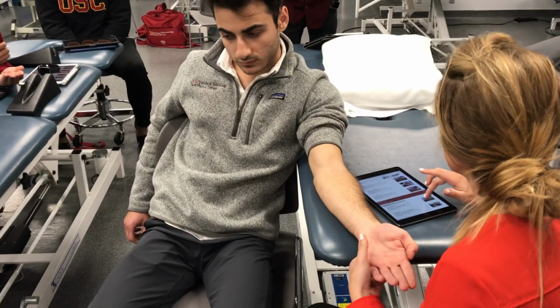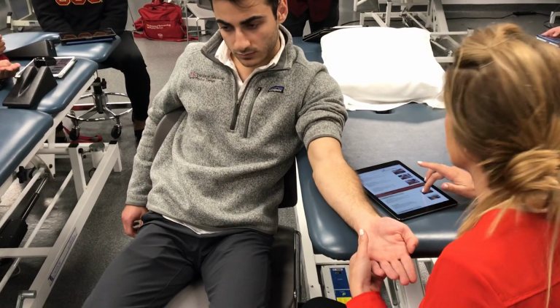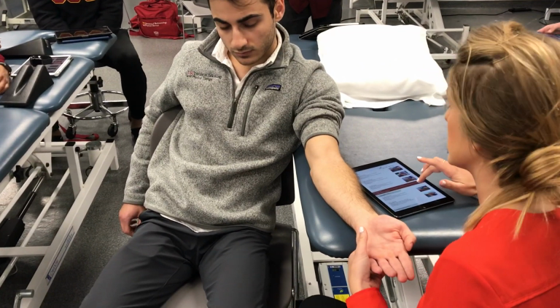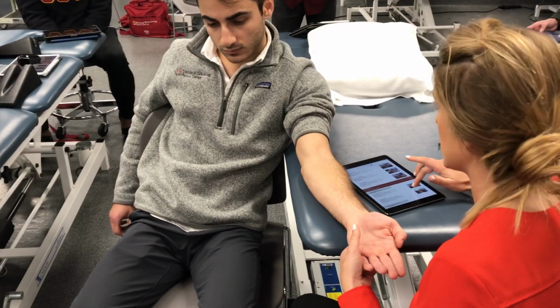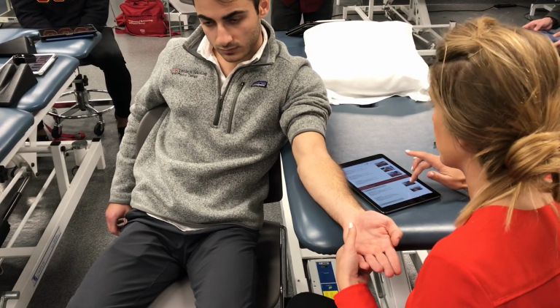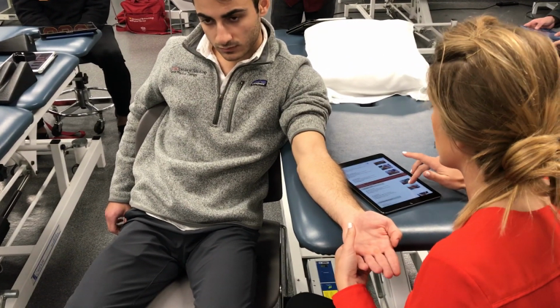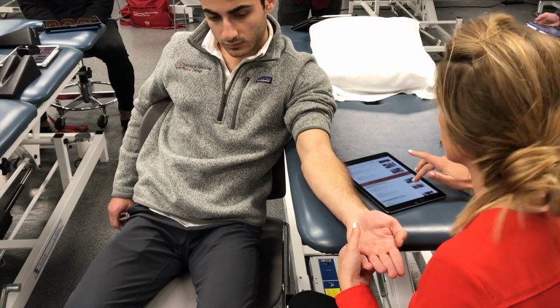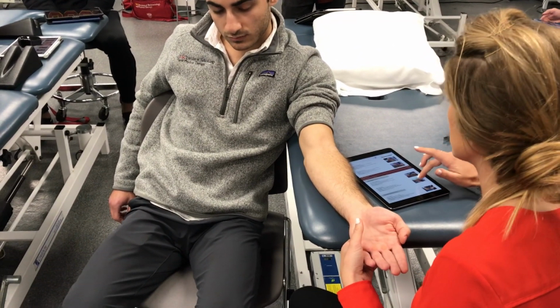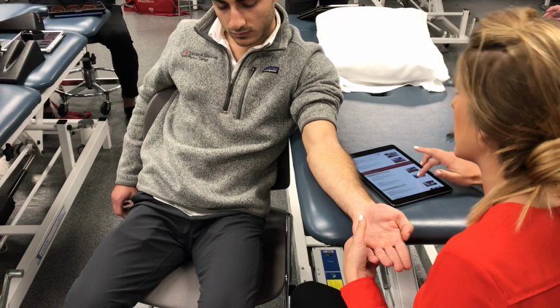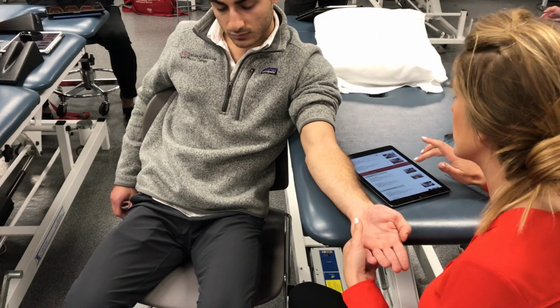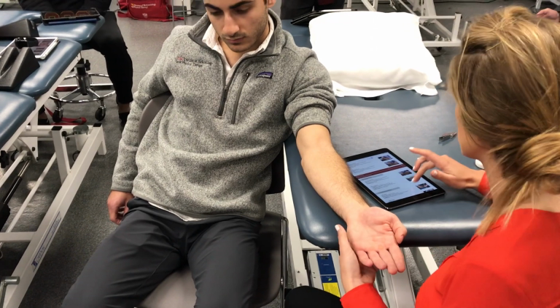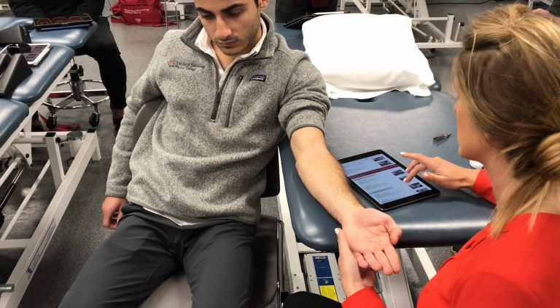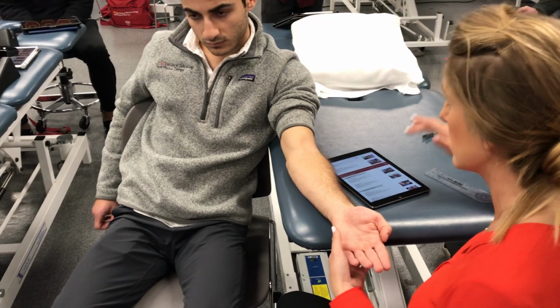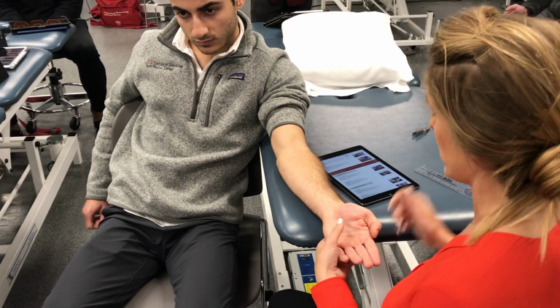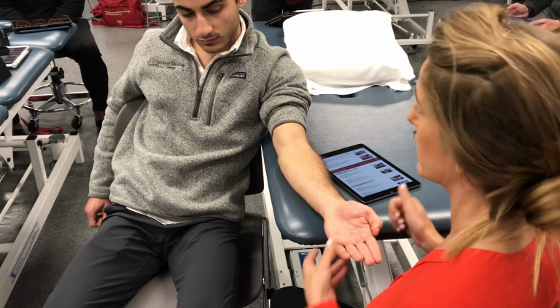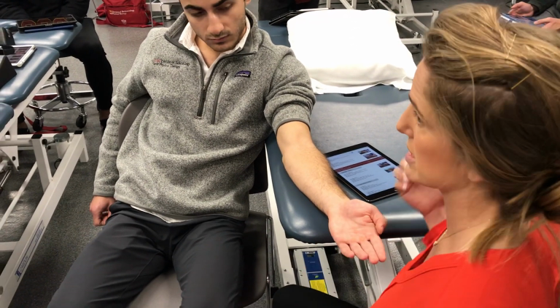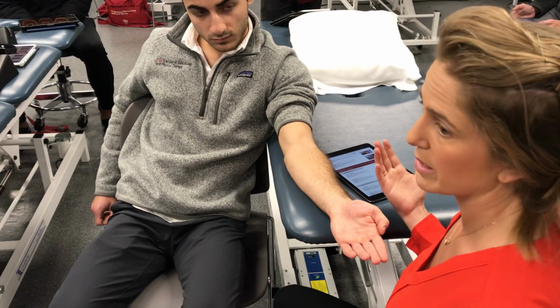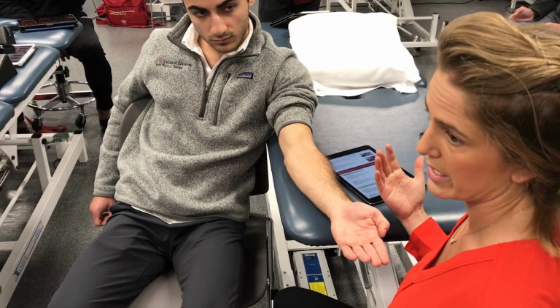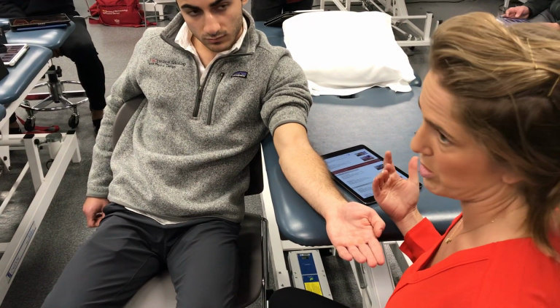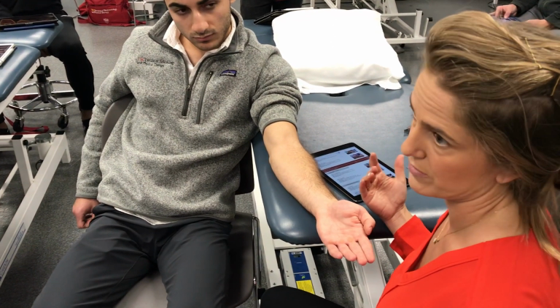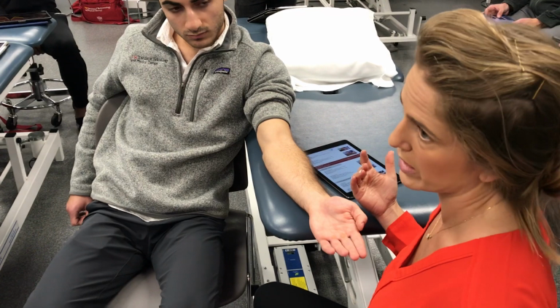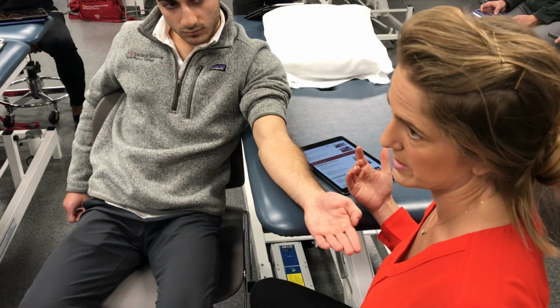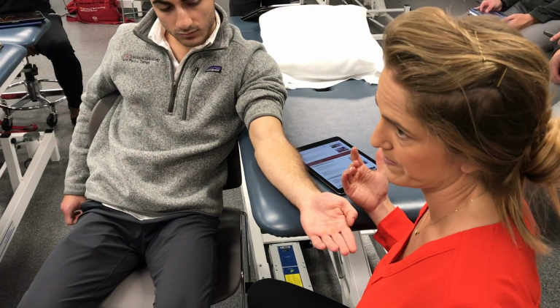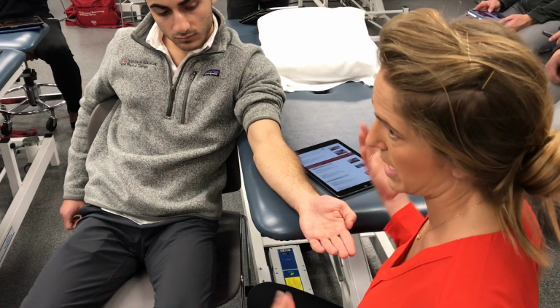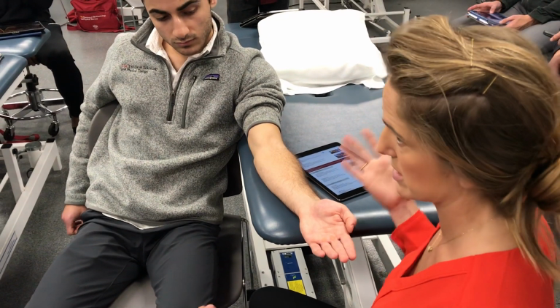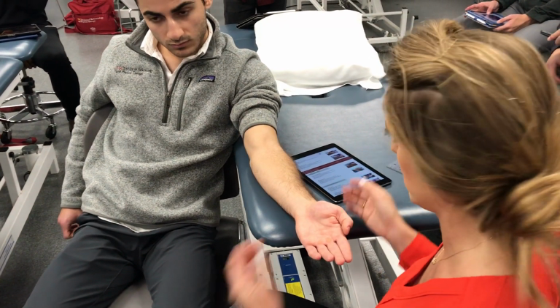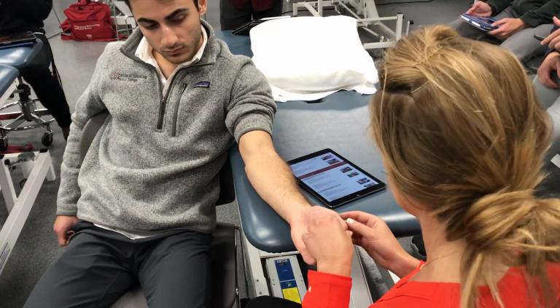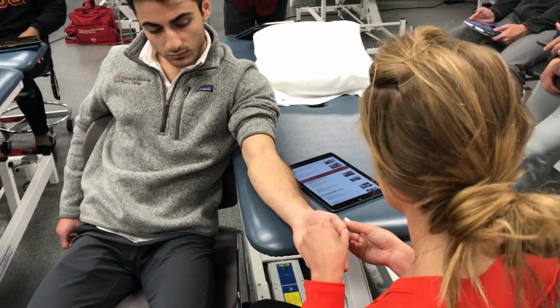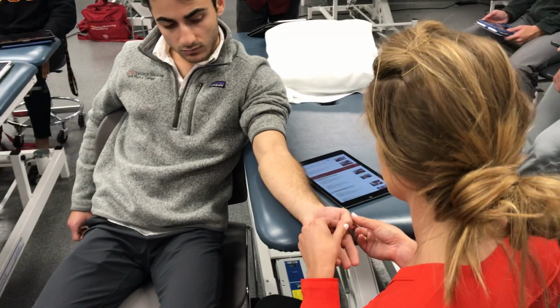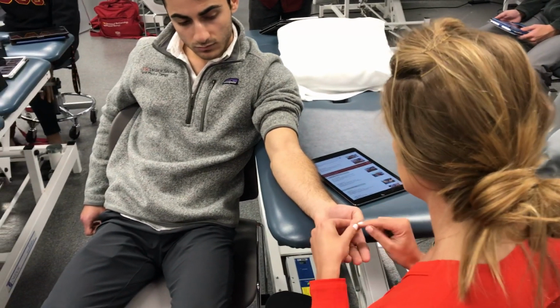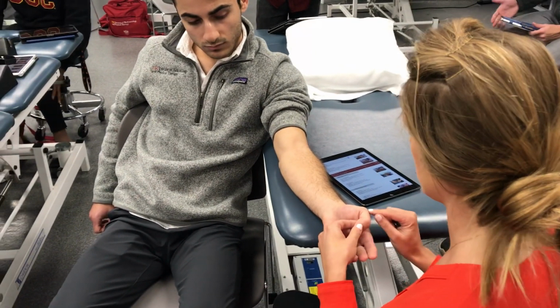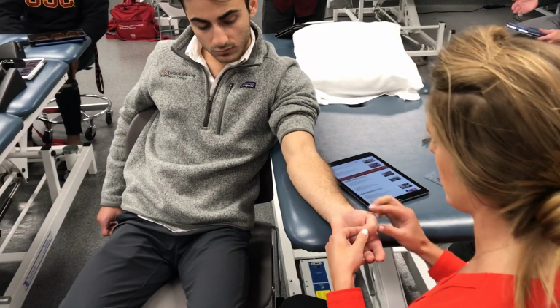MCP joint flexion and extension, I'm going to let you guys figure out, as well as the IP joint flexion and extension. With the thumb, it's the same as the process for the fingers. Axis and landmarks are all the same in terms of stationary and moving arm.